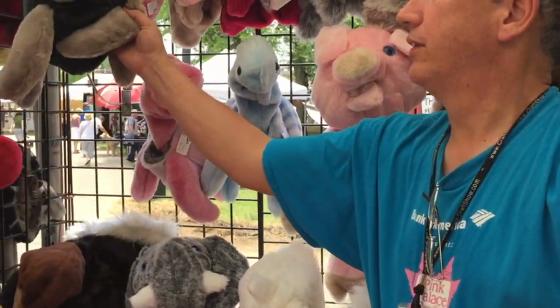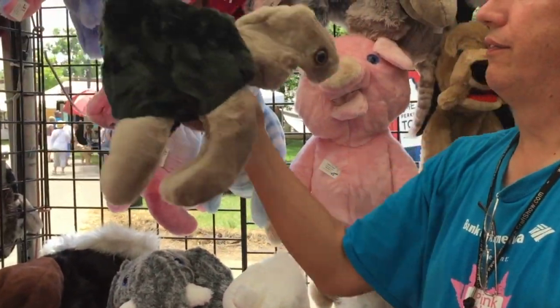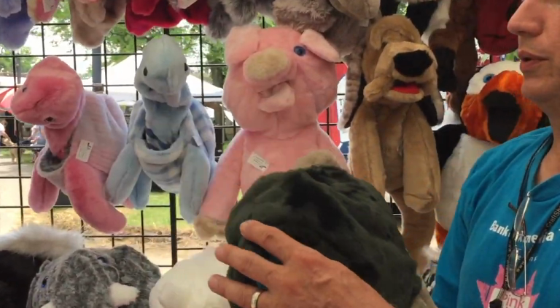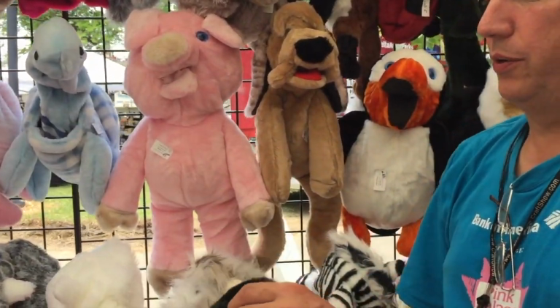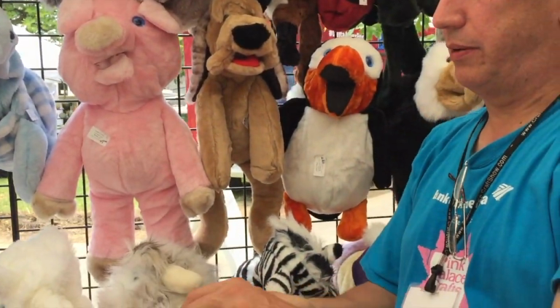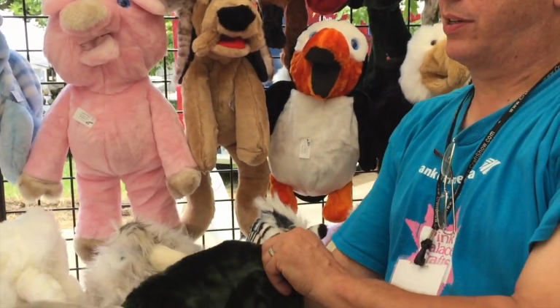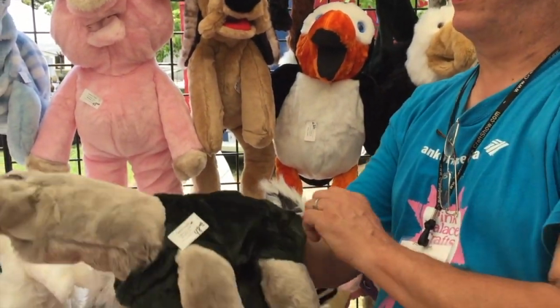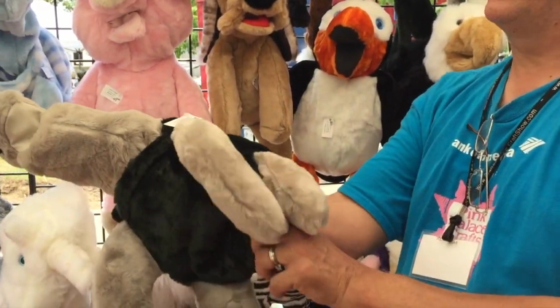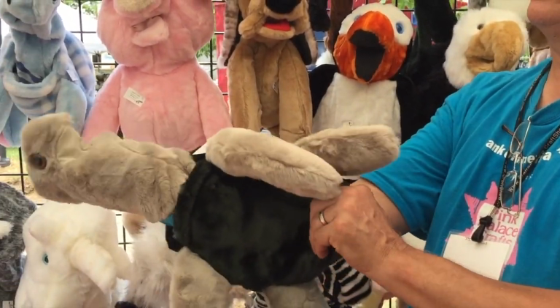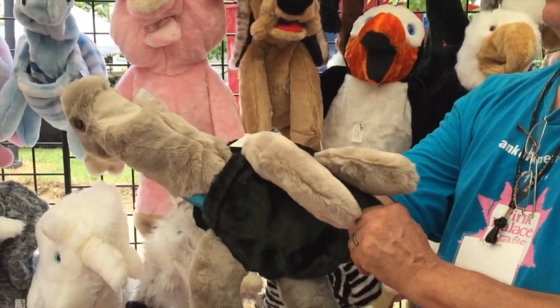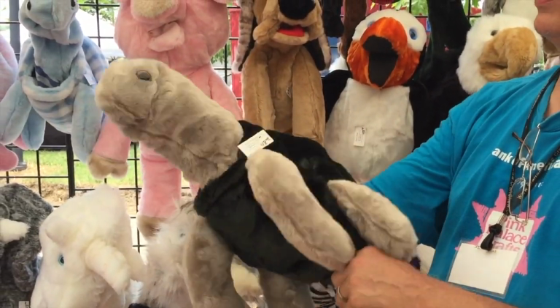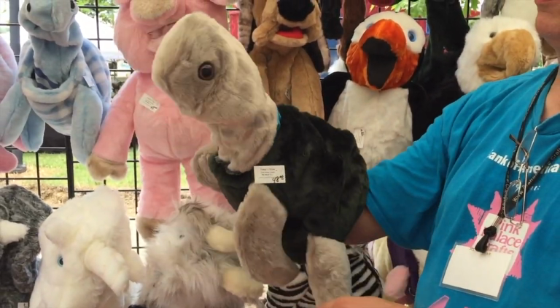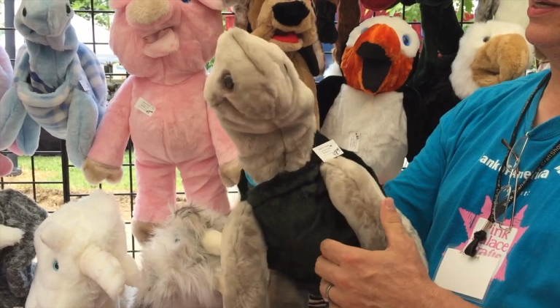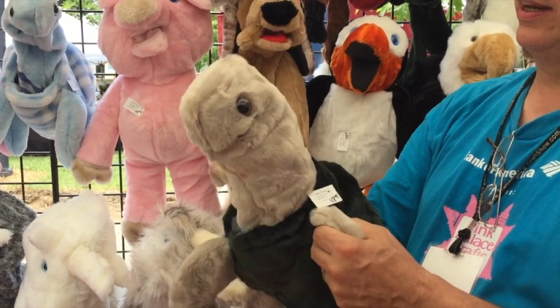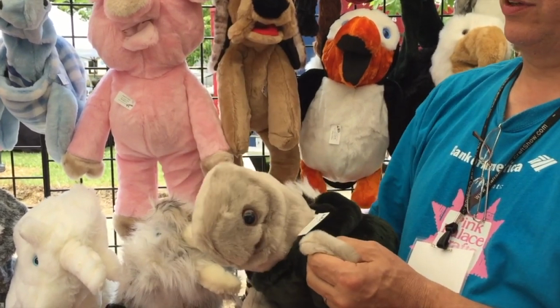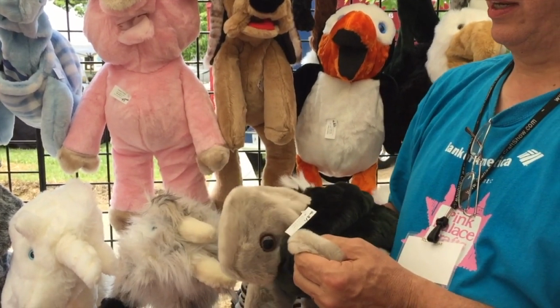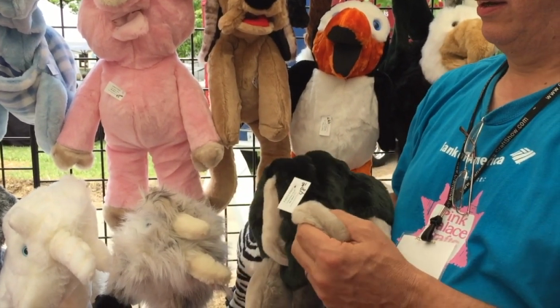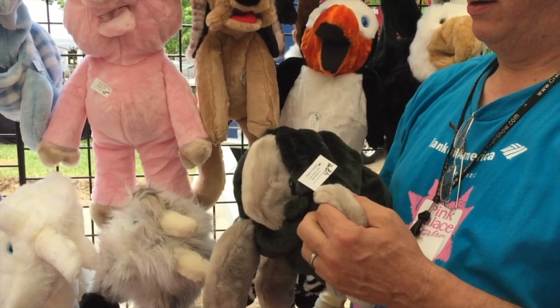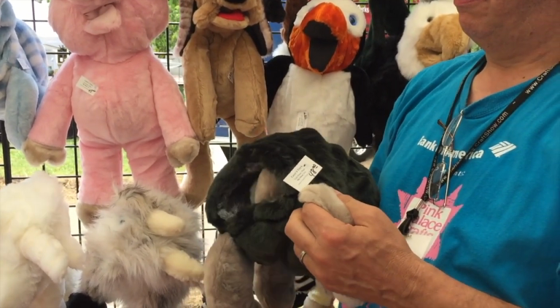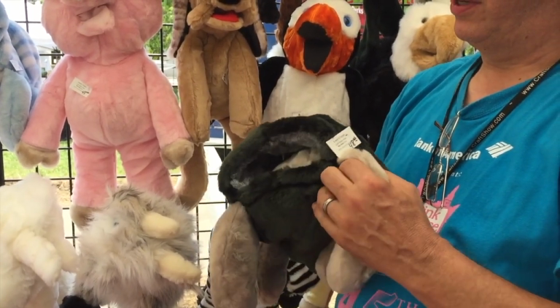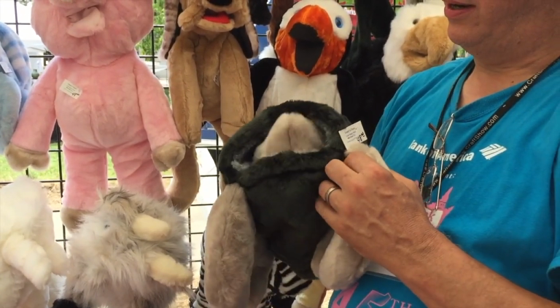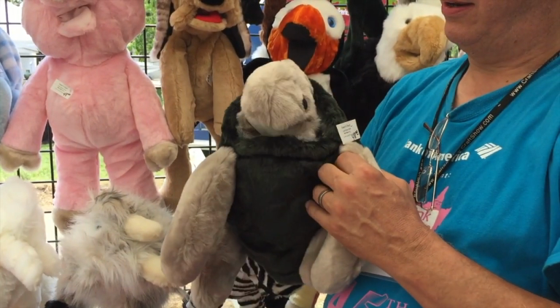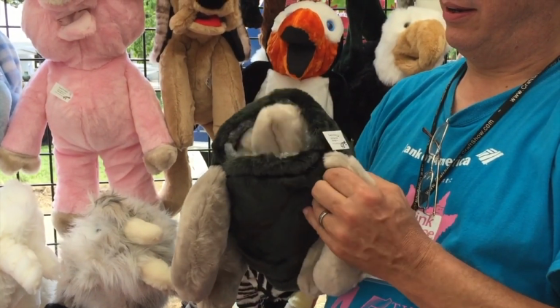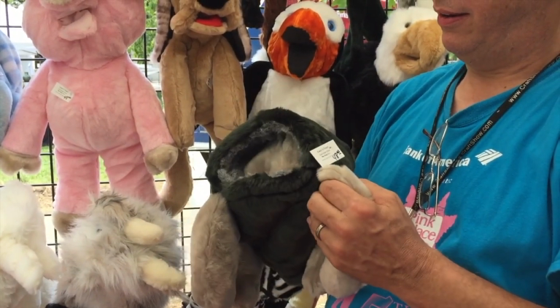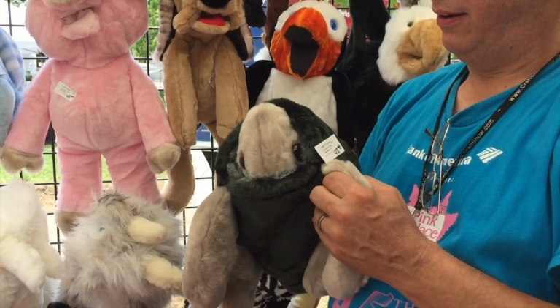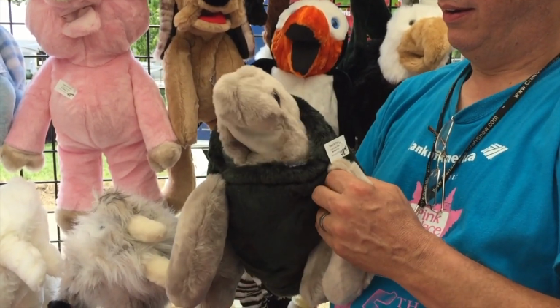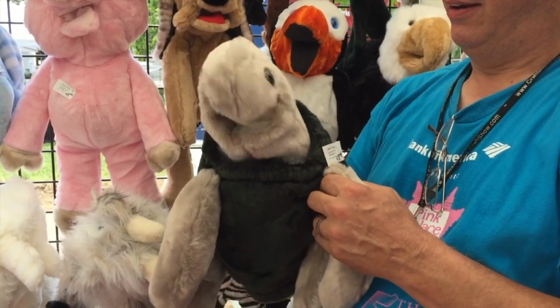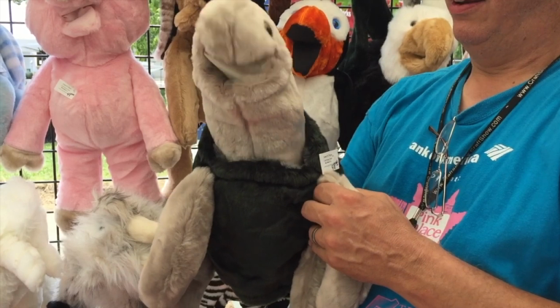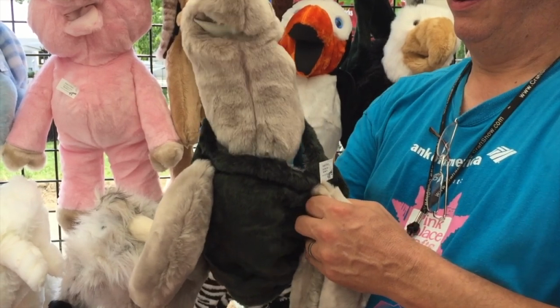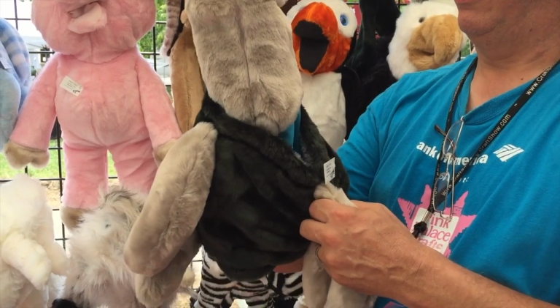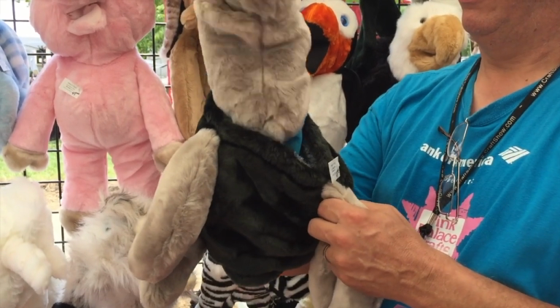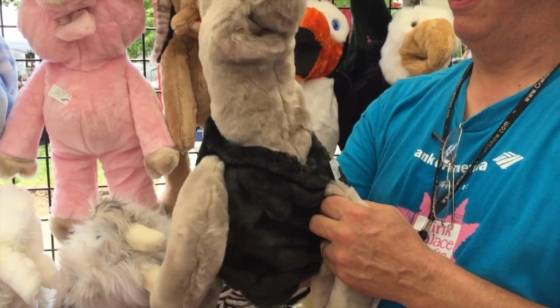This is a fun one too. Instead of being stuffed like the dragon, it's got a double lining in the neck so that he can pull his head in. Too cute! And the eyes.